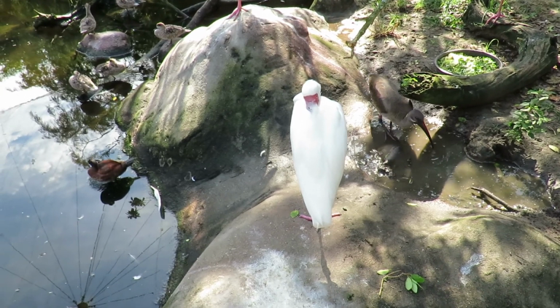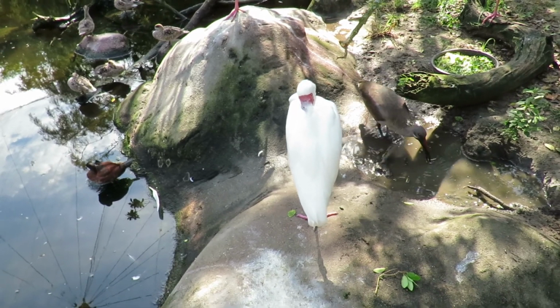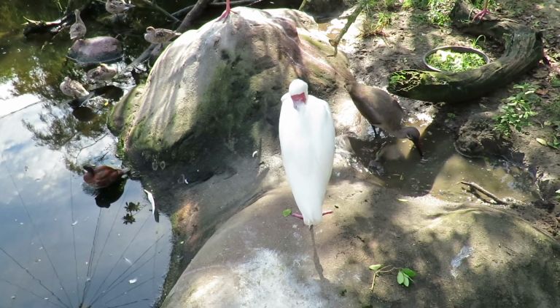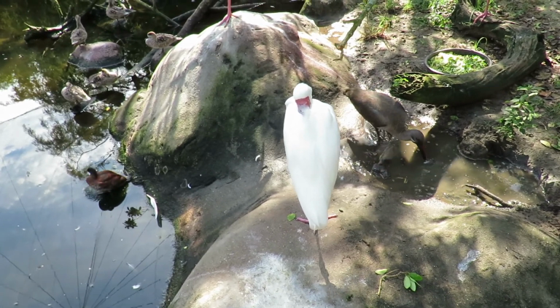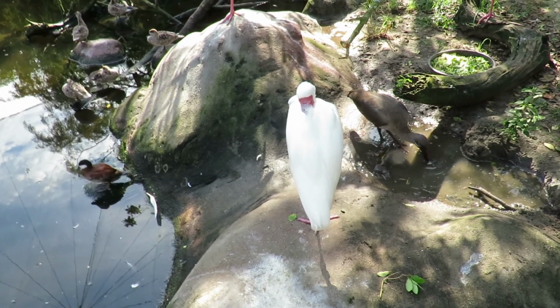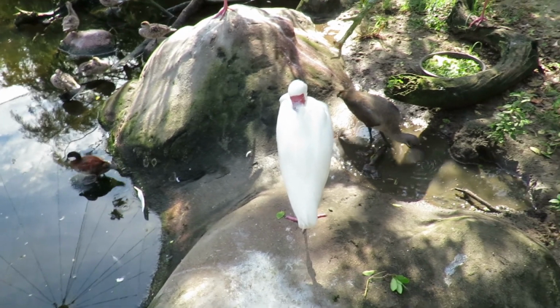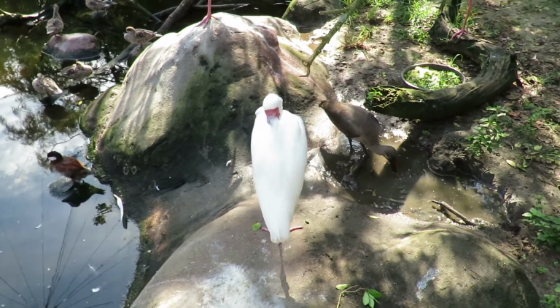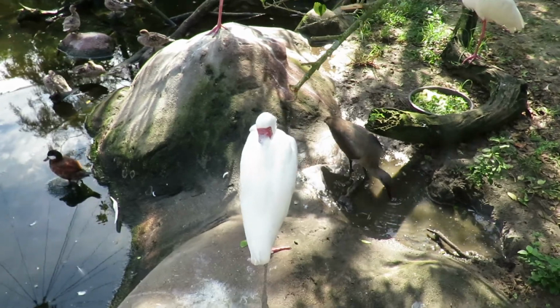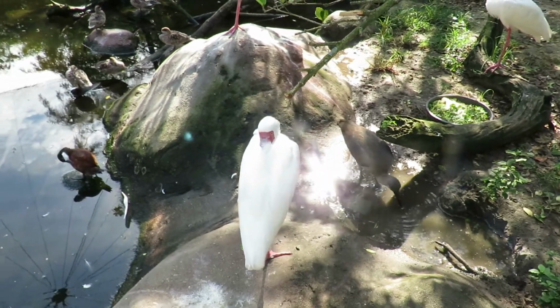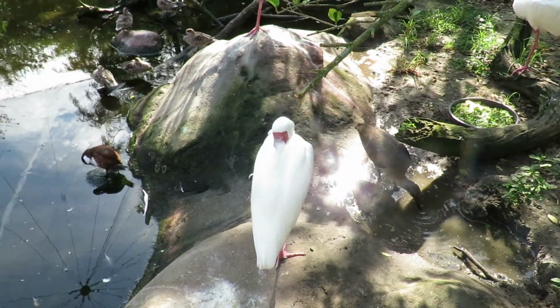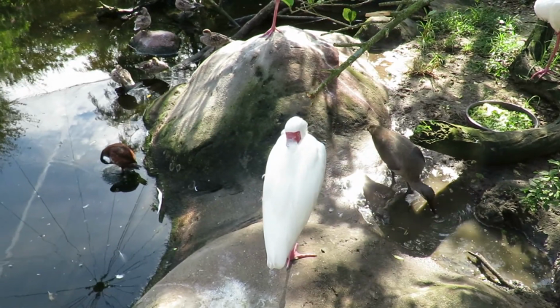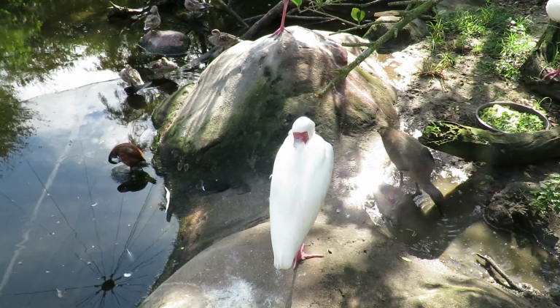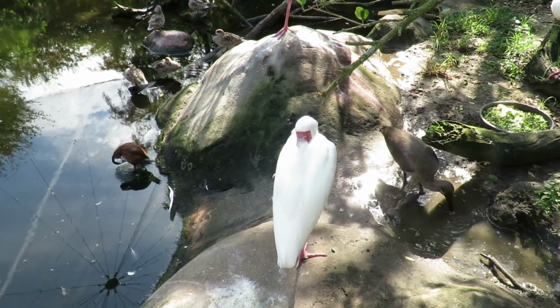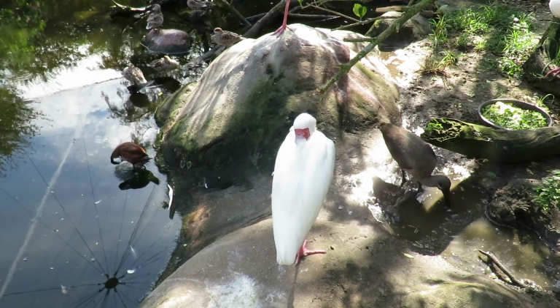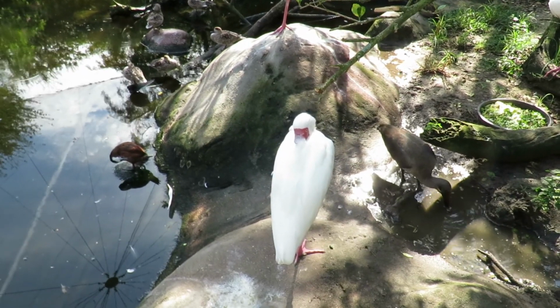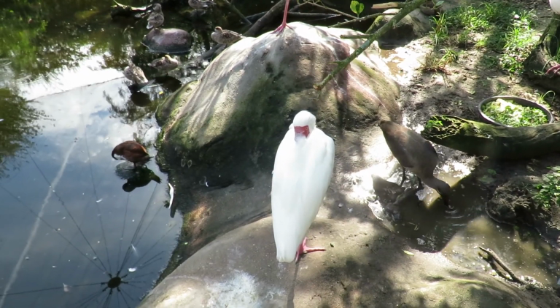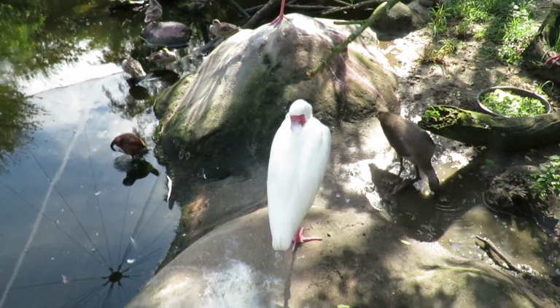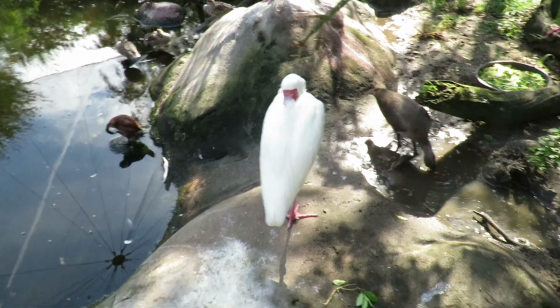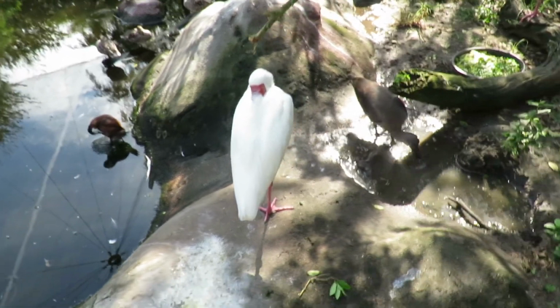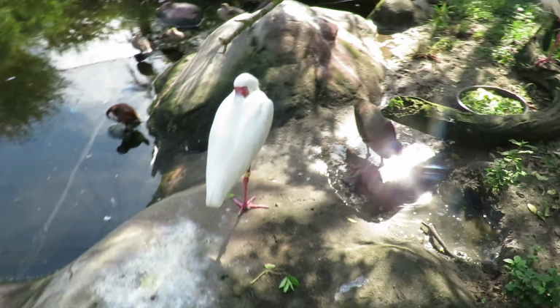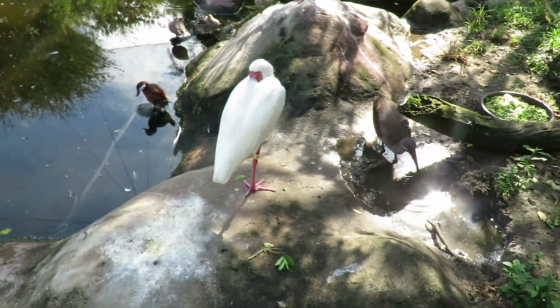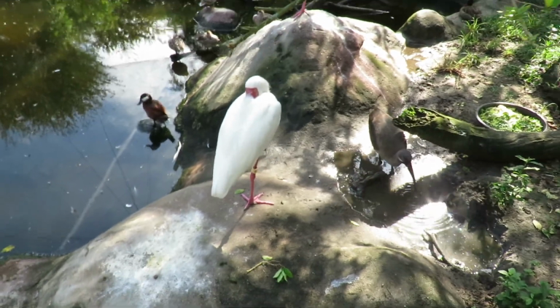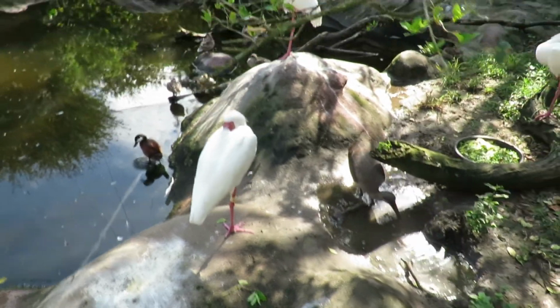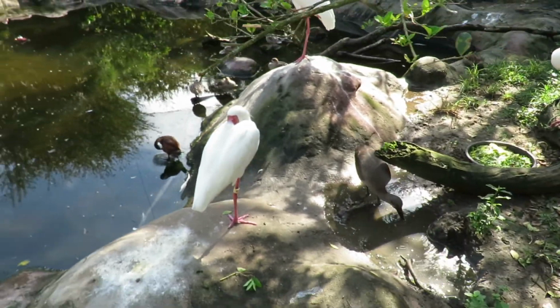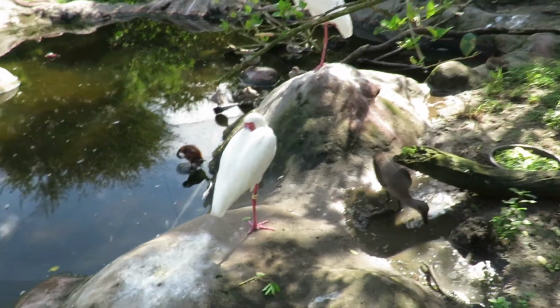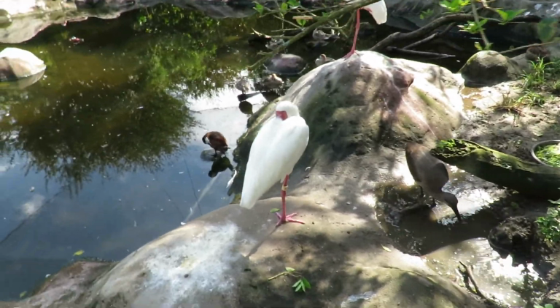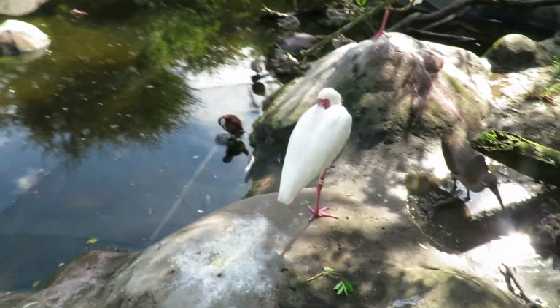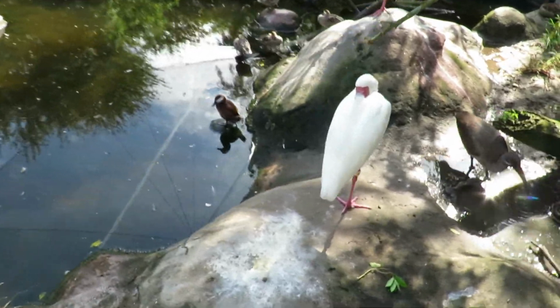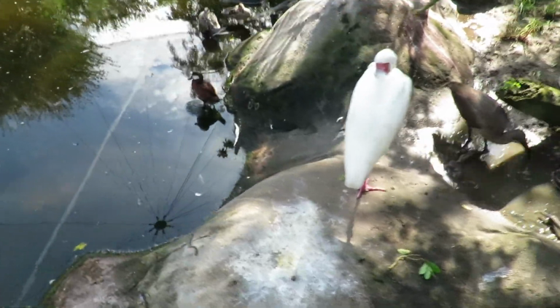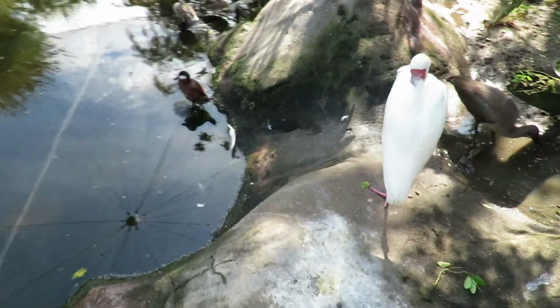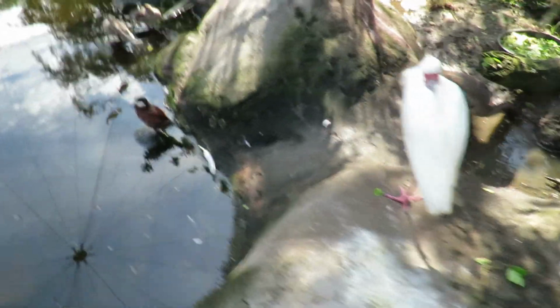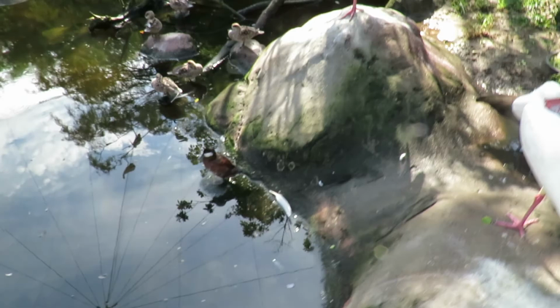The Ruddy Duck can also be found in Central America and the Caribbean. Isn't that amazing? So I guess I should just call it Ruddy Duck and not say the North American Ruddy Duck, because then that would be incorrect.